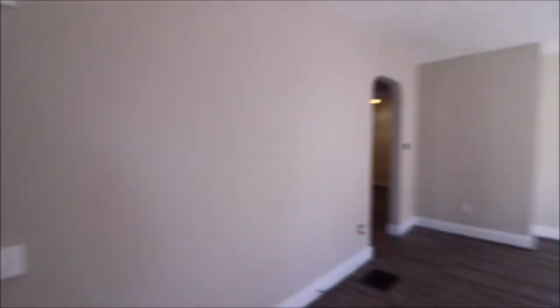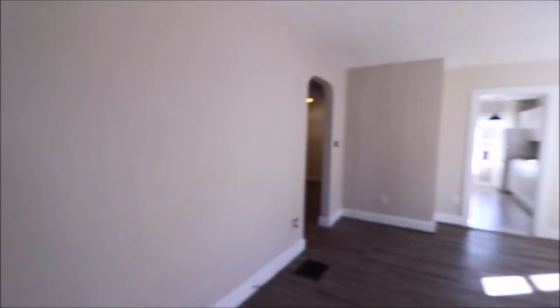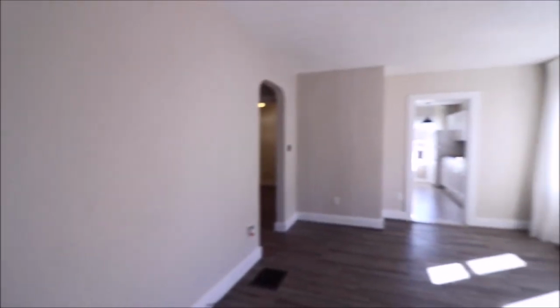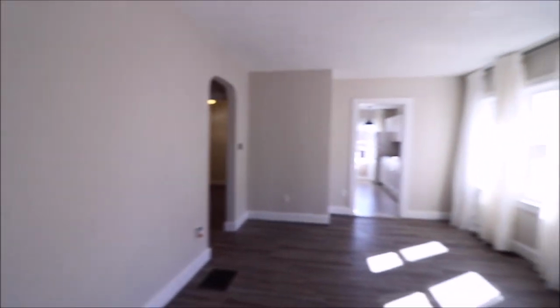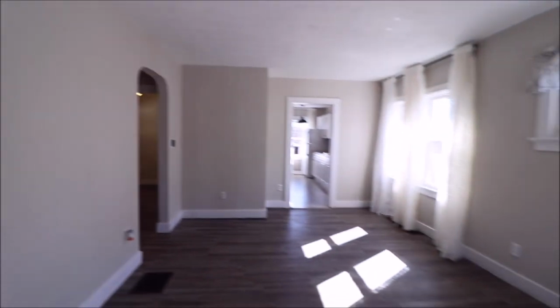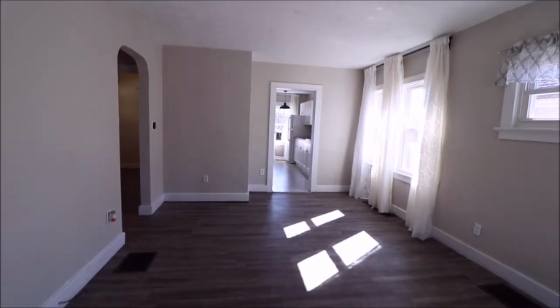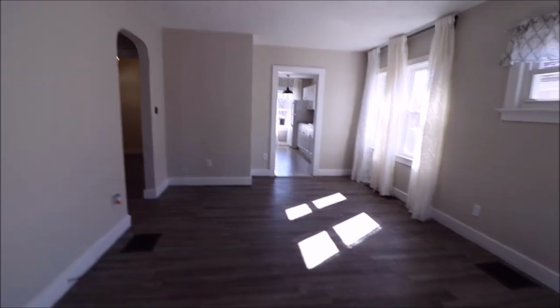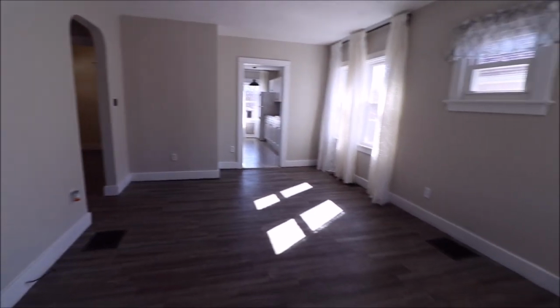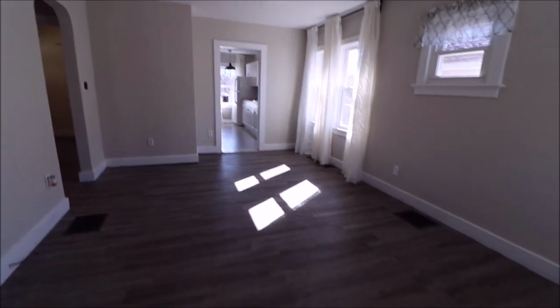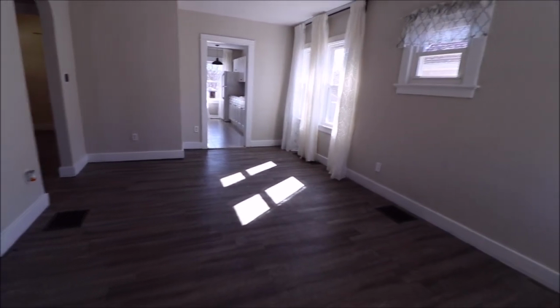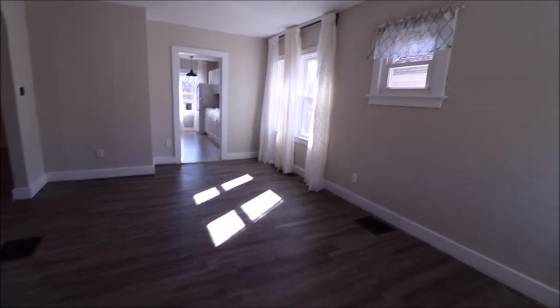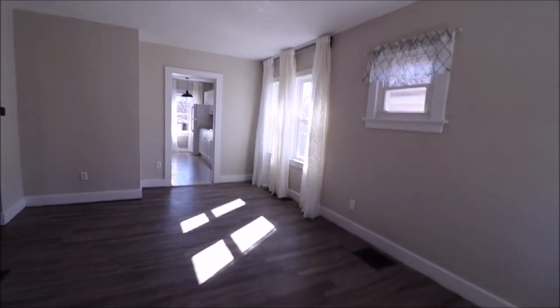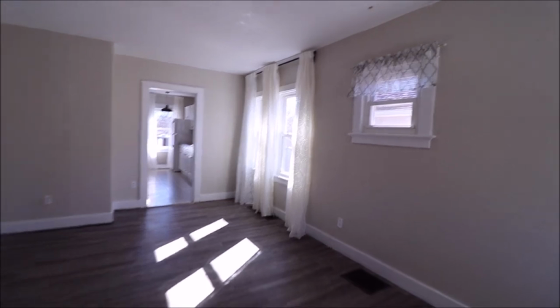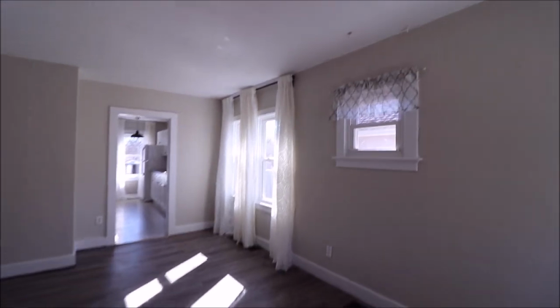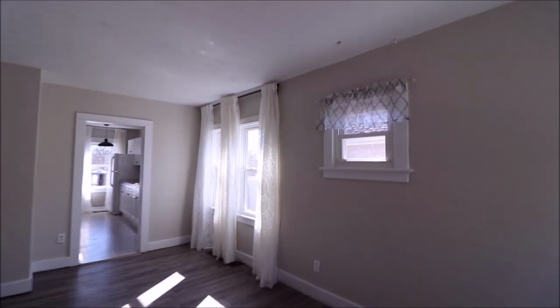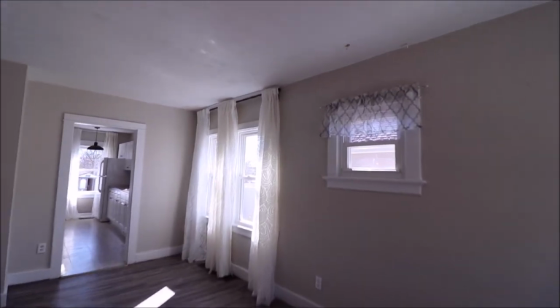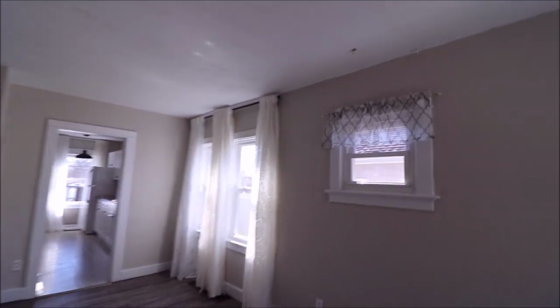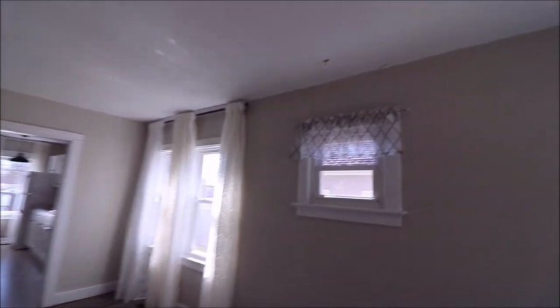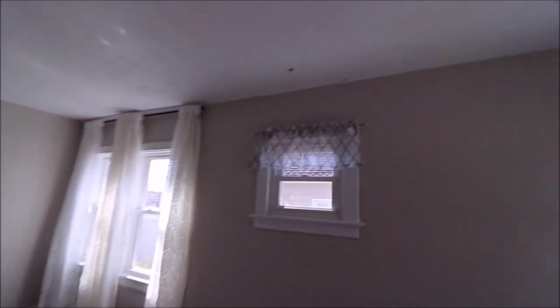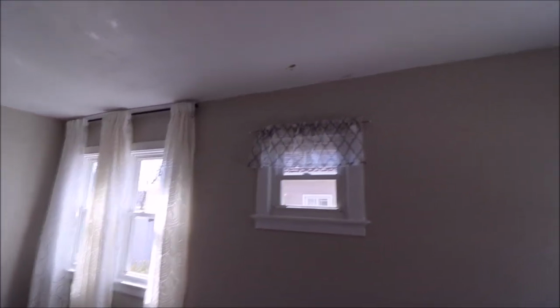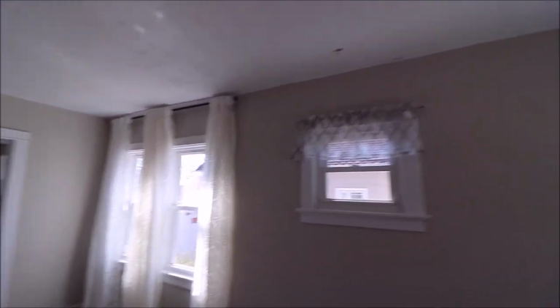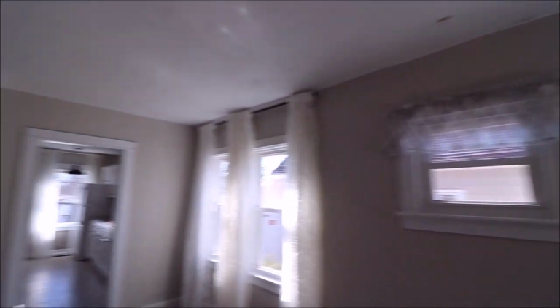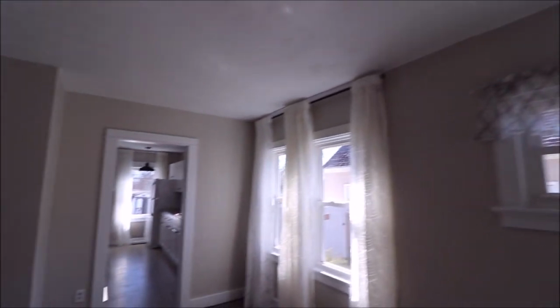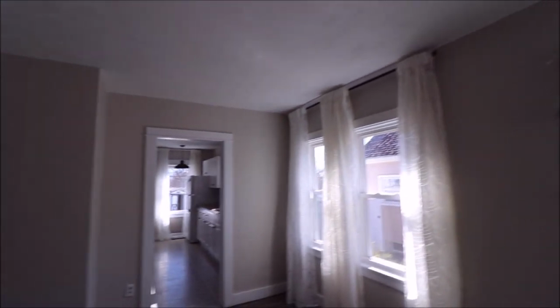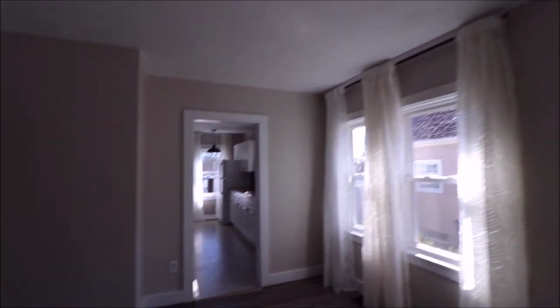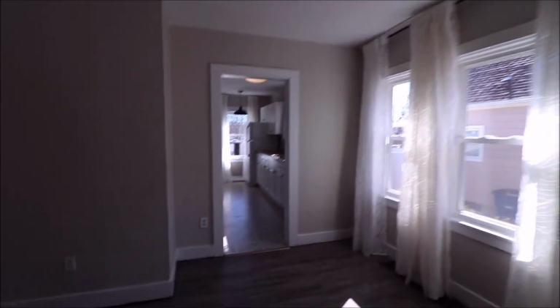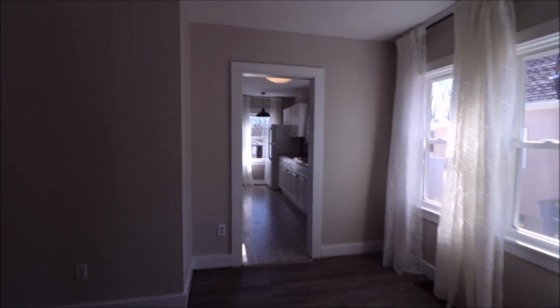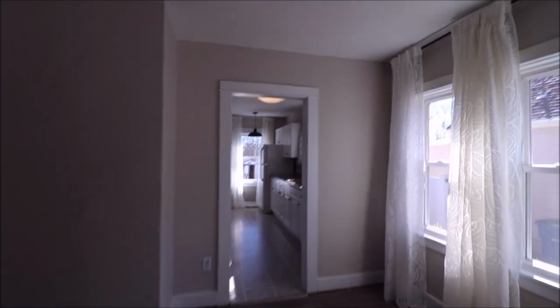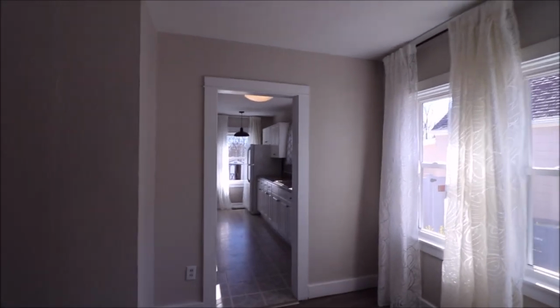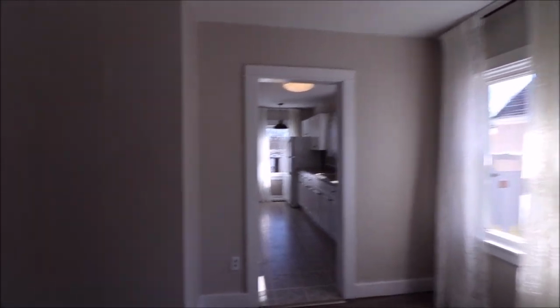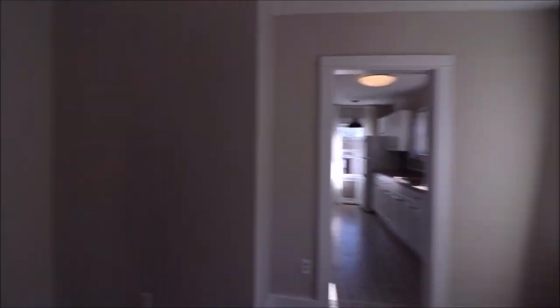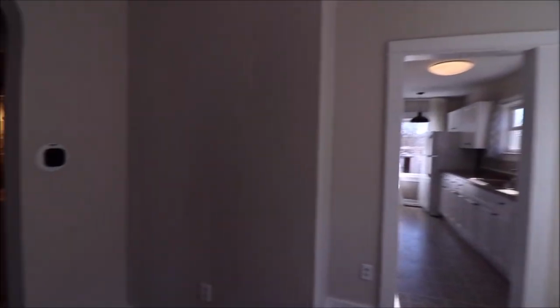Here we are in the living room, just came in through the front door. New vinyl flooring all the way around in here, all these windows have been updated, fresh paint. Coming straight through here, we'll check out the kitchen.